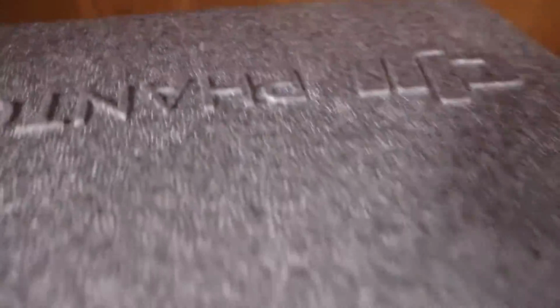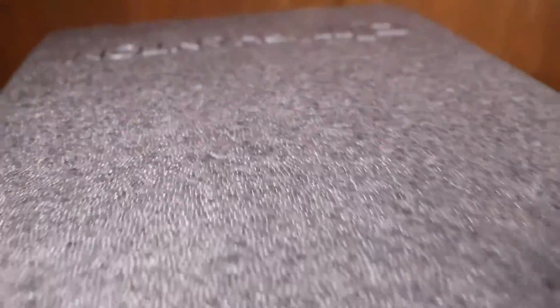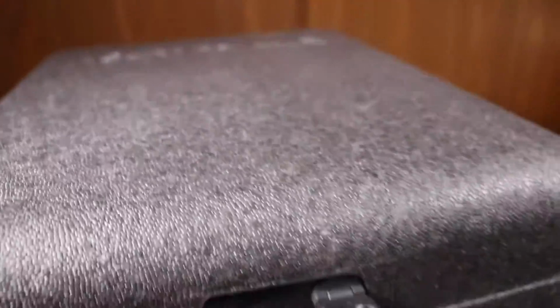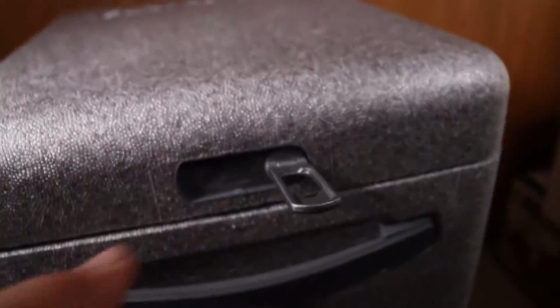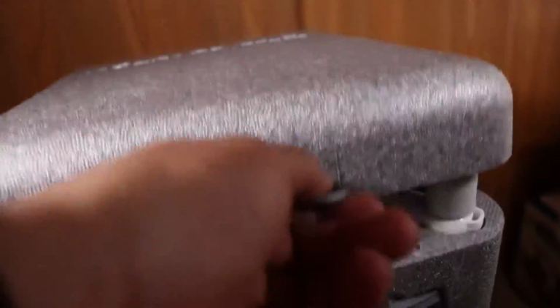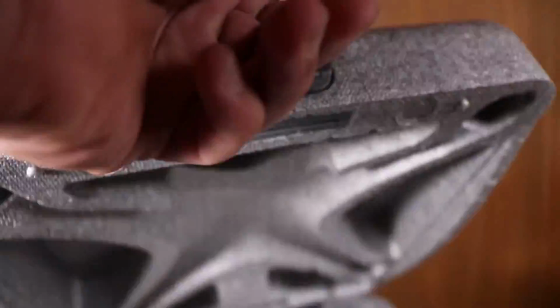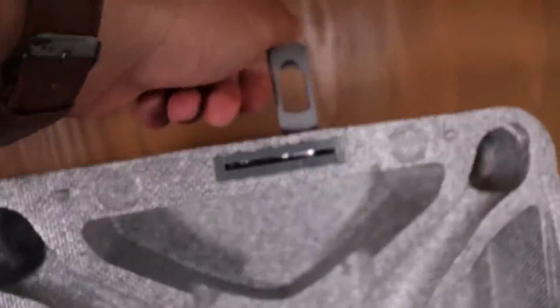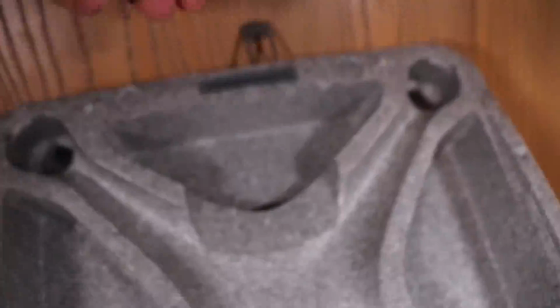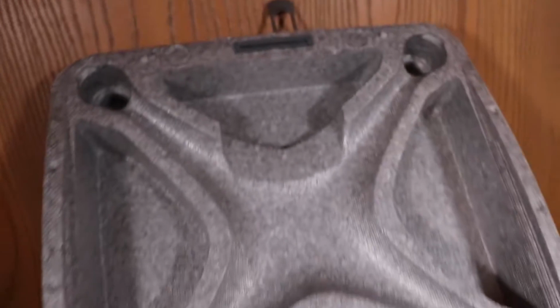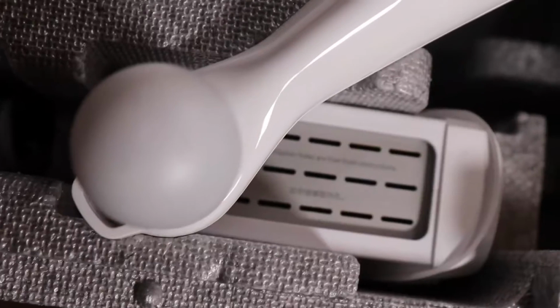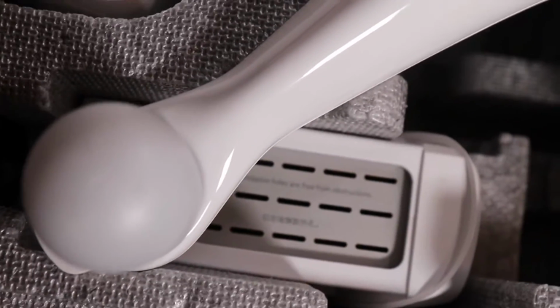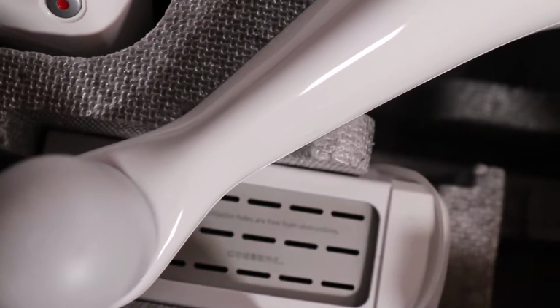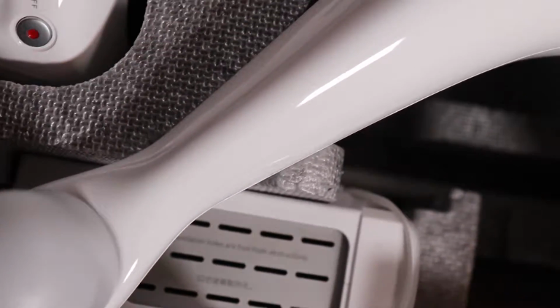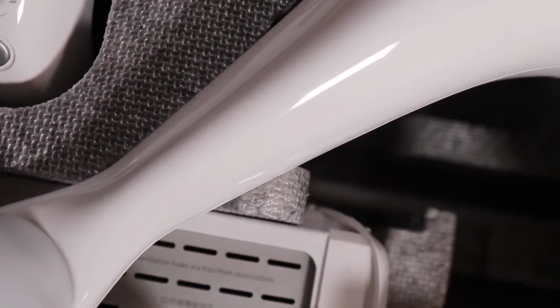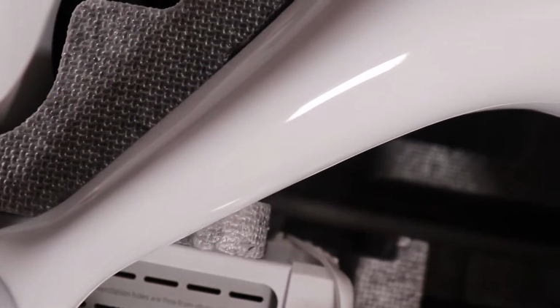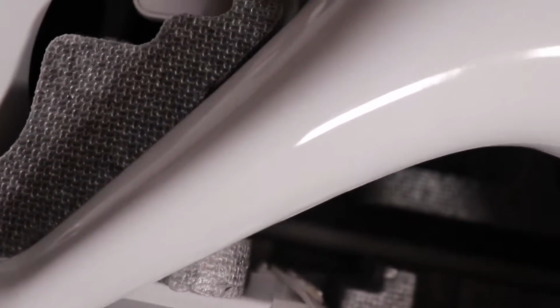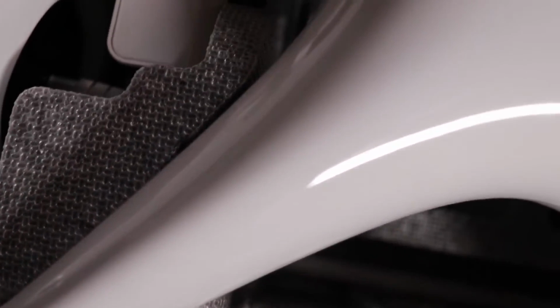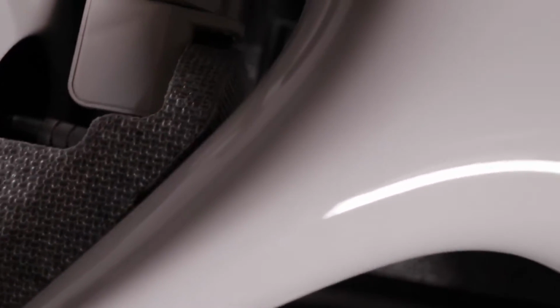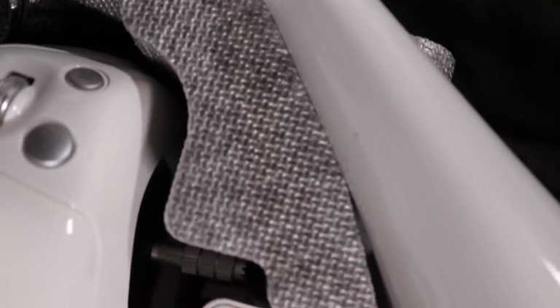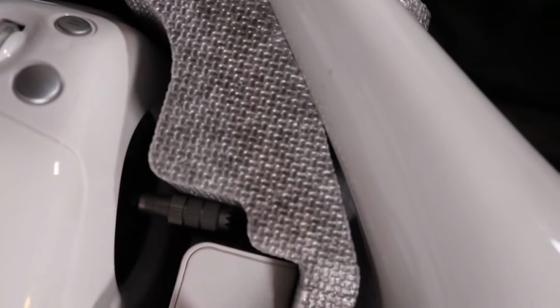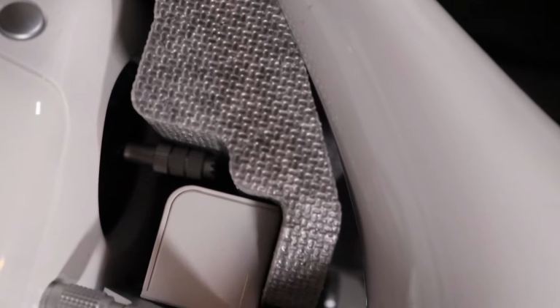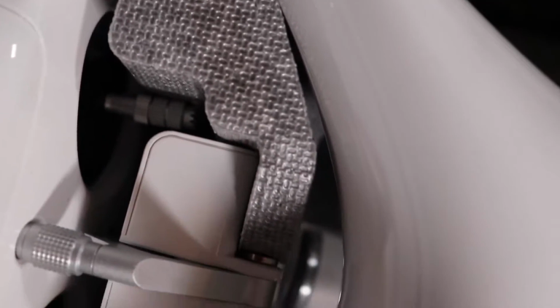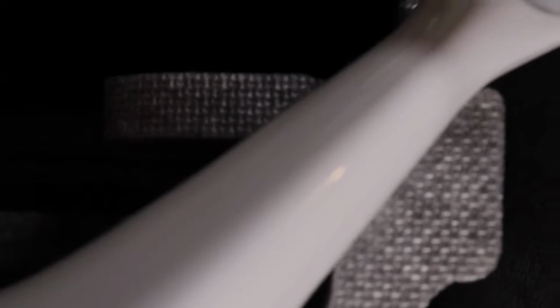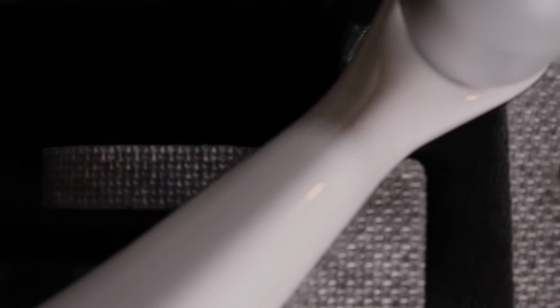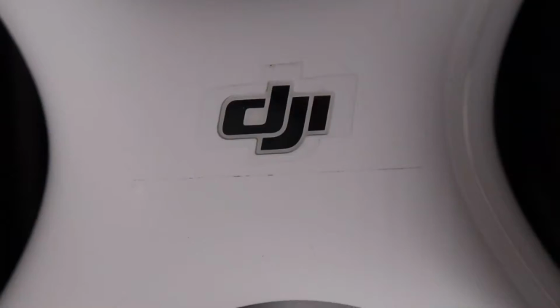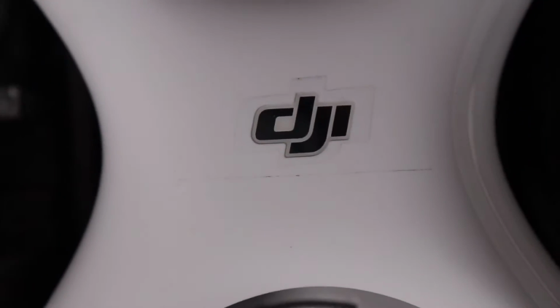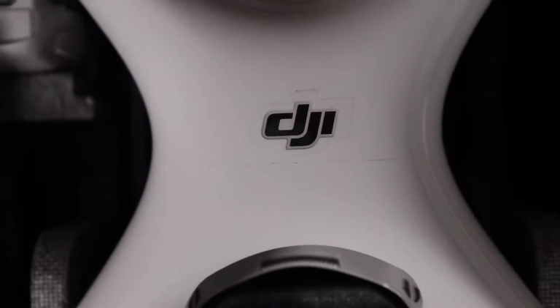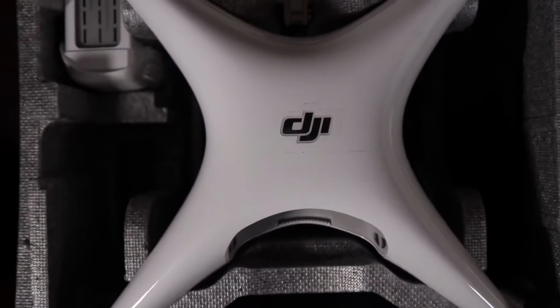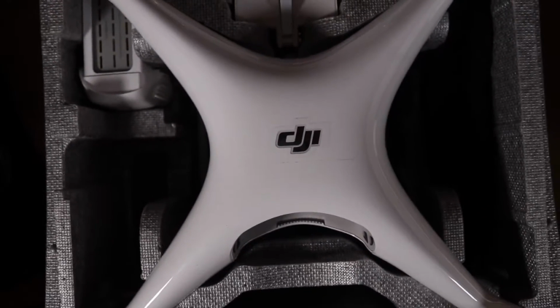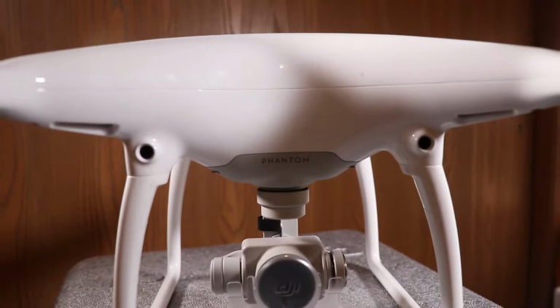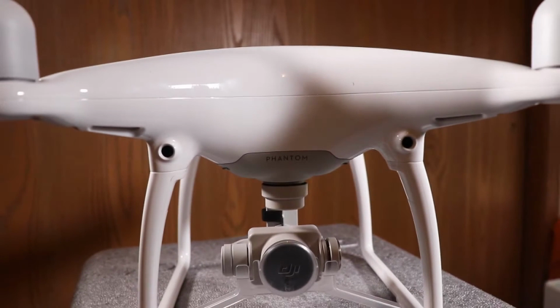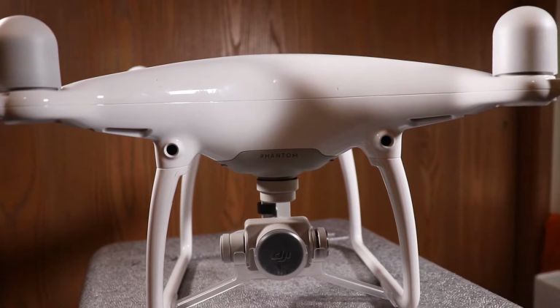Right off the bat you'll notice that the DJI Phantom 4 comes in a hard styrofoam case that keeps the drone nice and protected. Inside you'll find a cutout for the drone itself, a controller, two batteries, and some extra space. In my opinion though, the case is a little small.